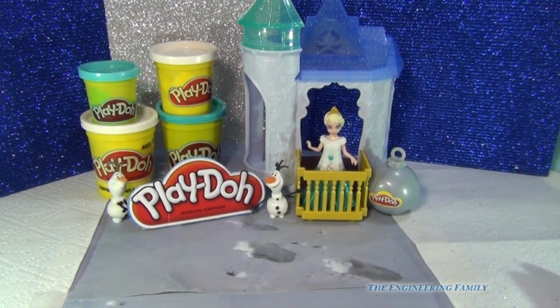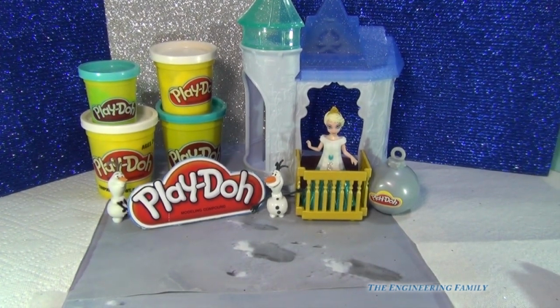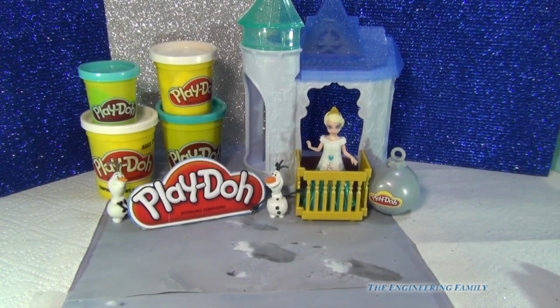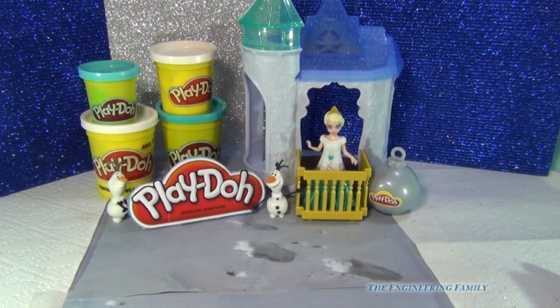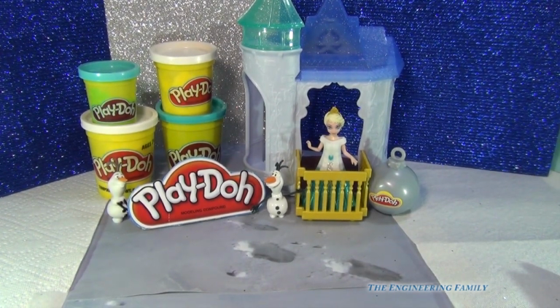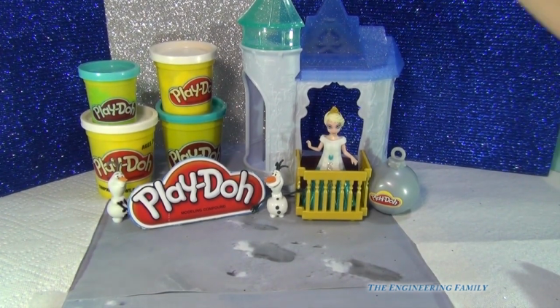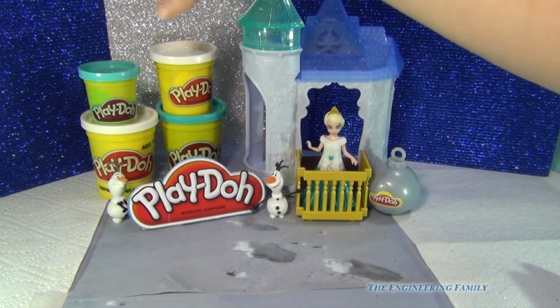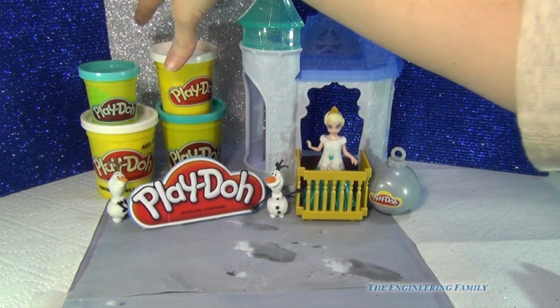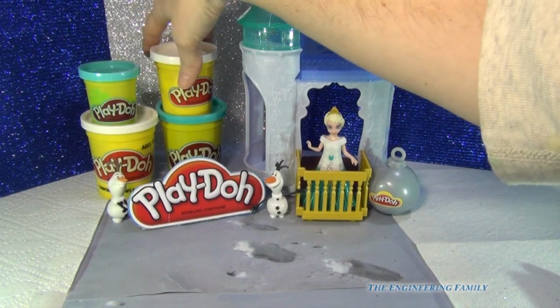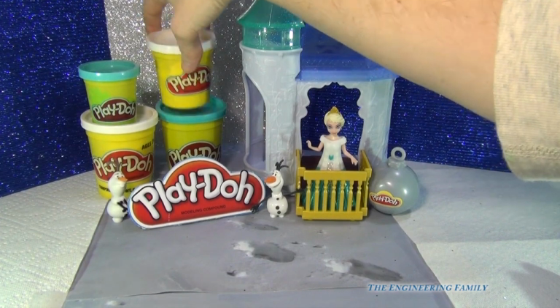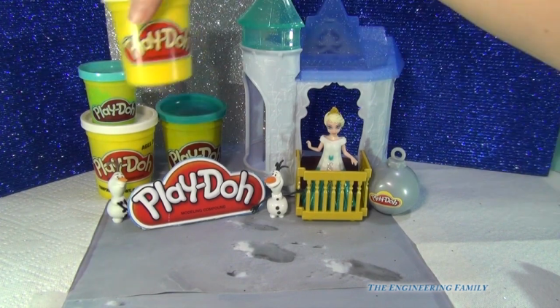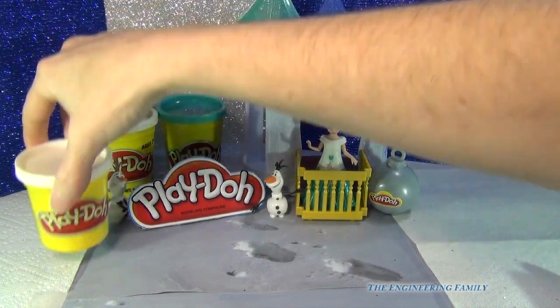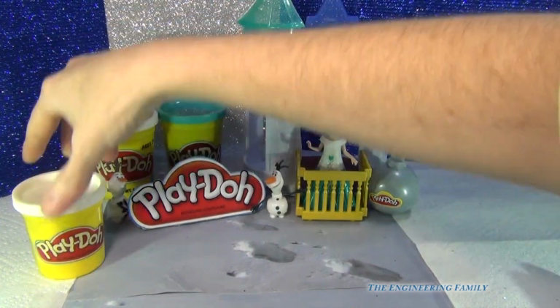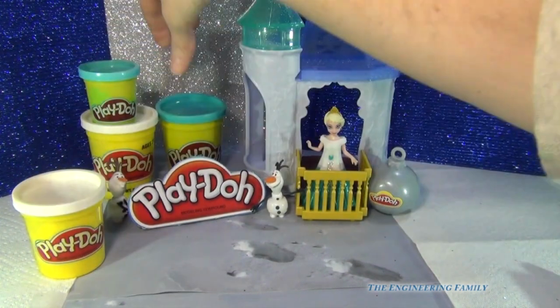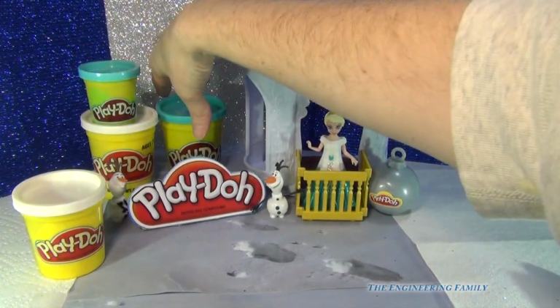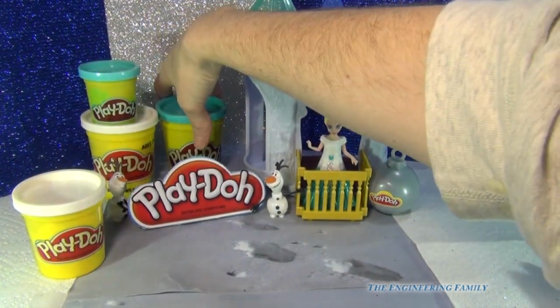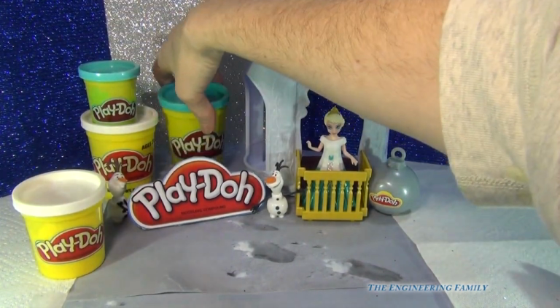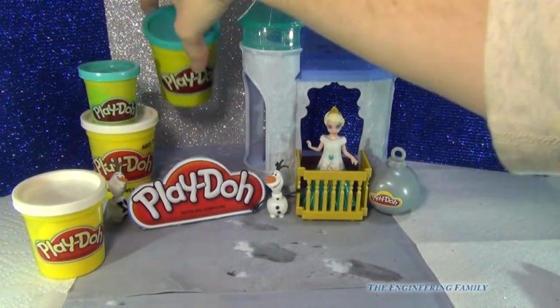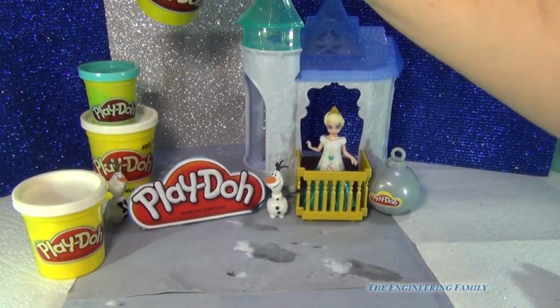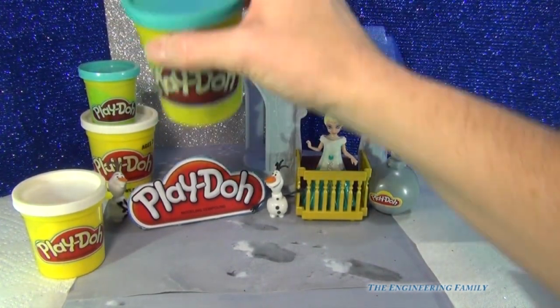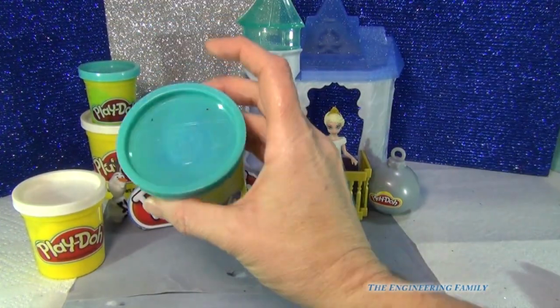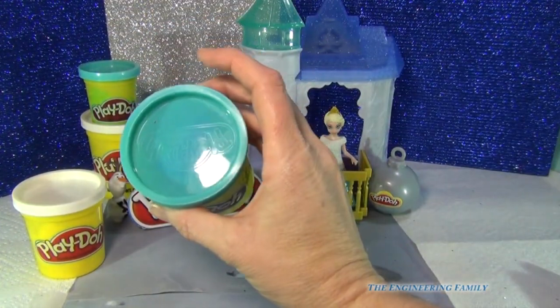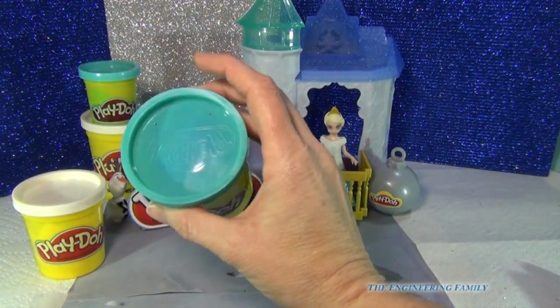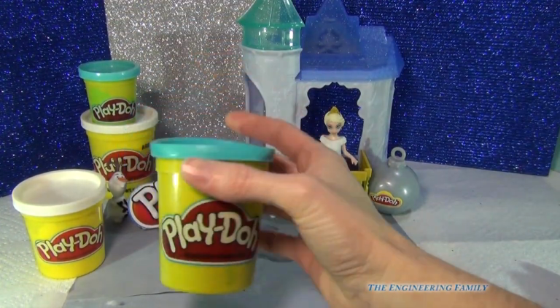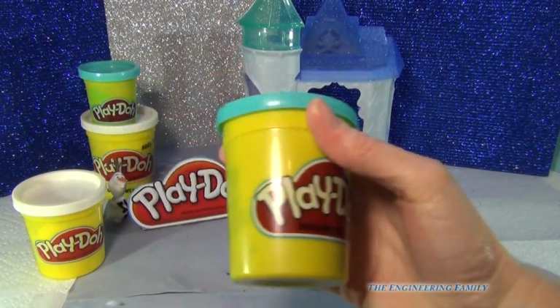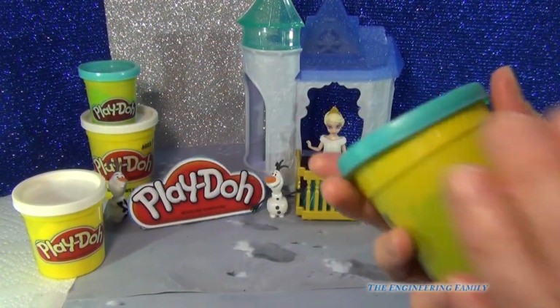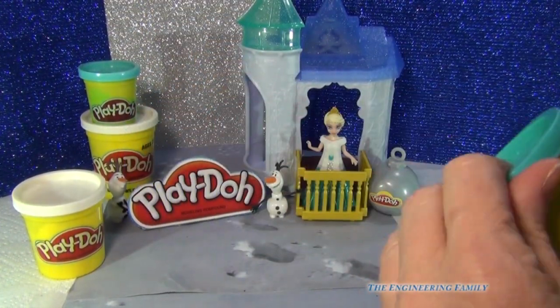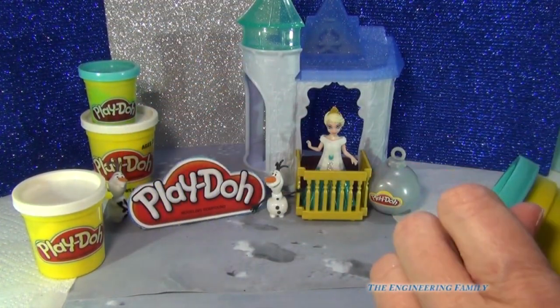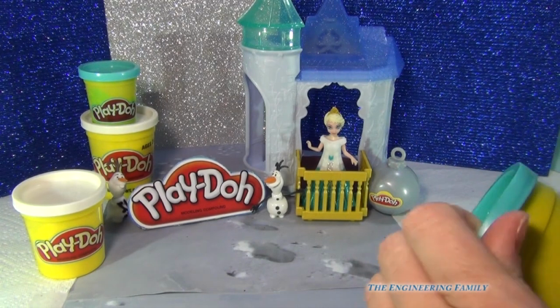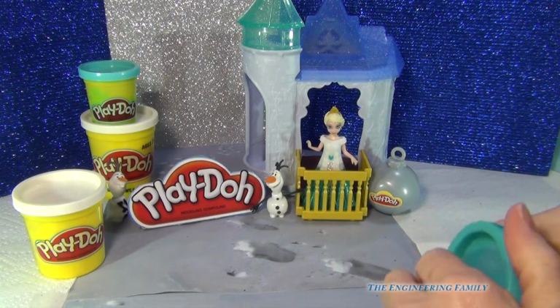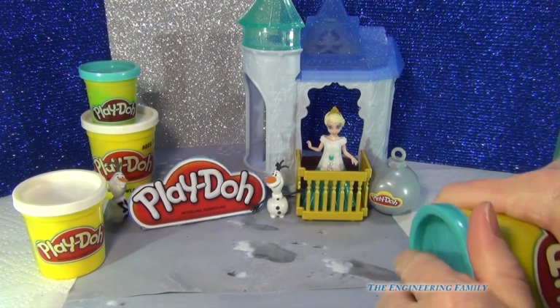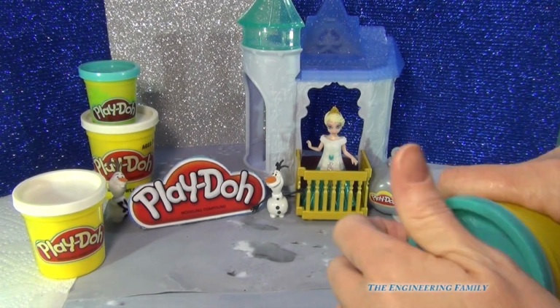Alright, since we see Elsa with blue a lot, let's choose this beautiful baby blue Play-Doh.